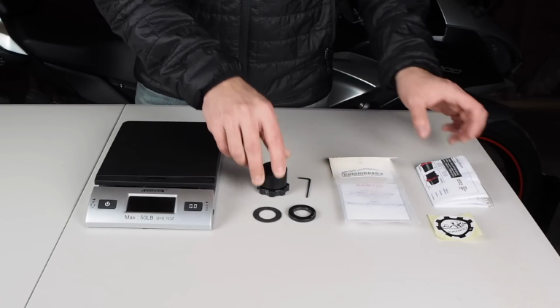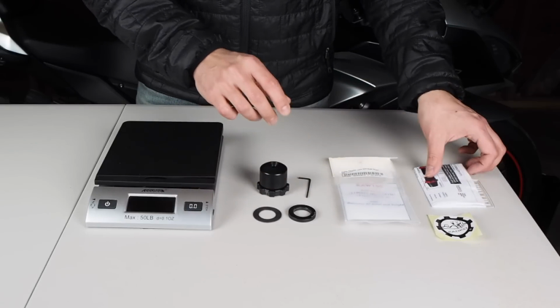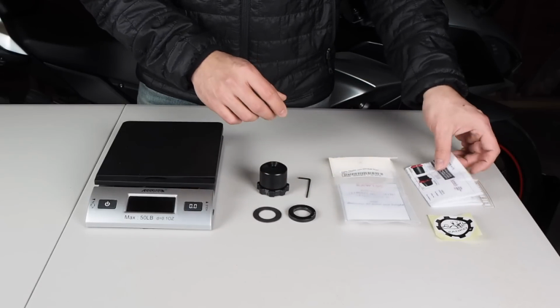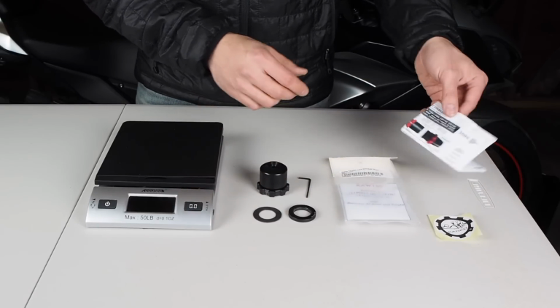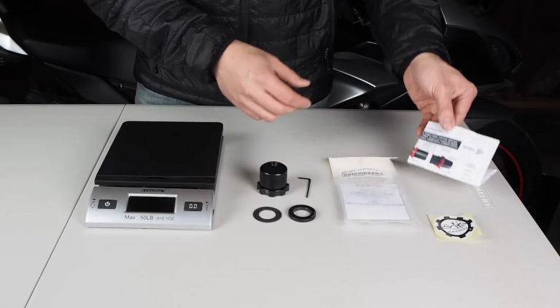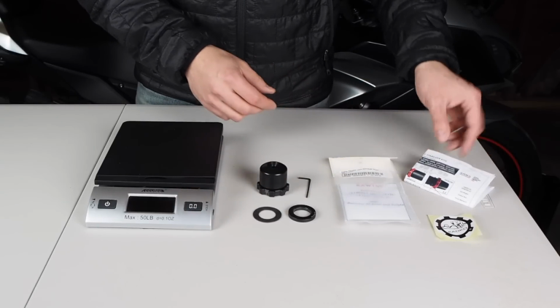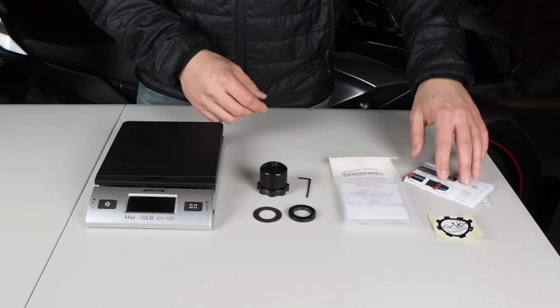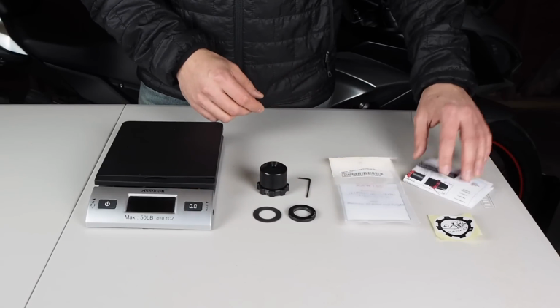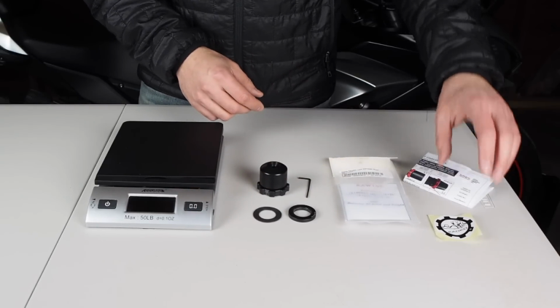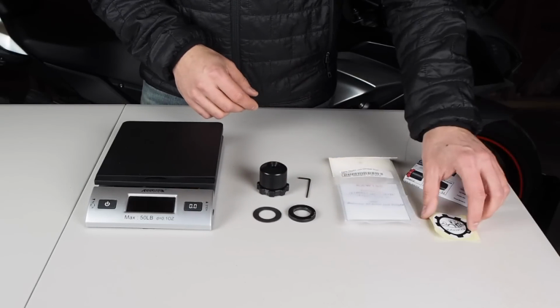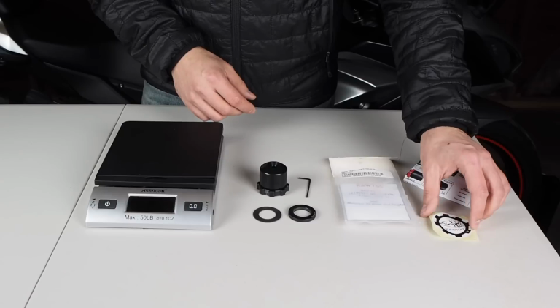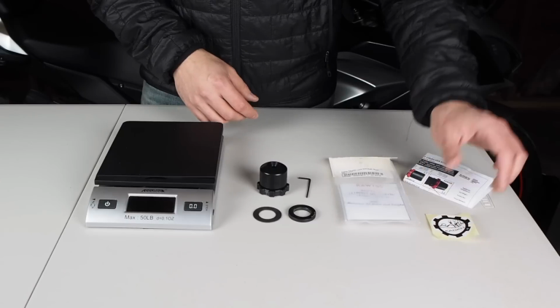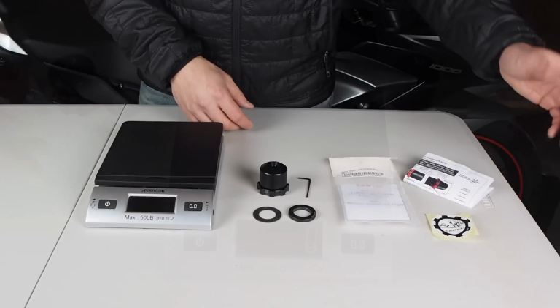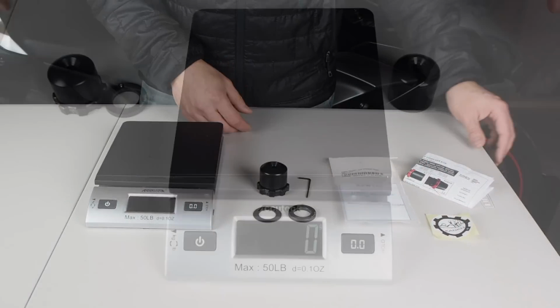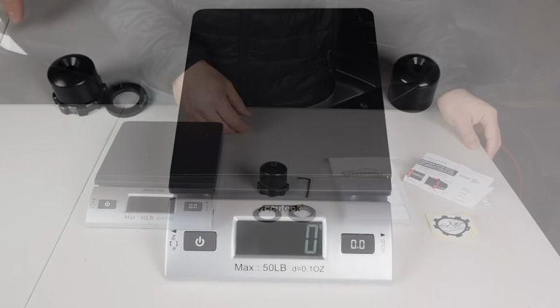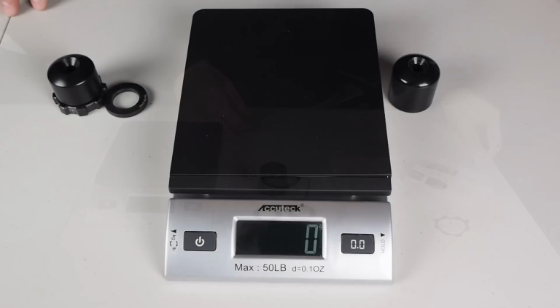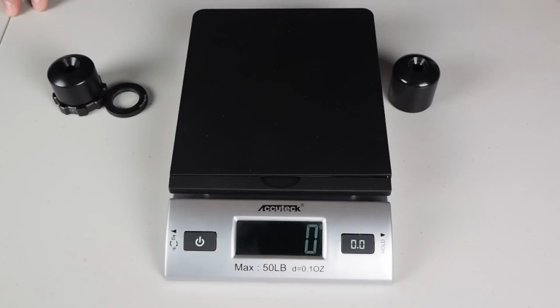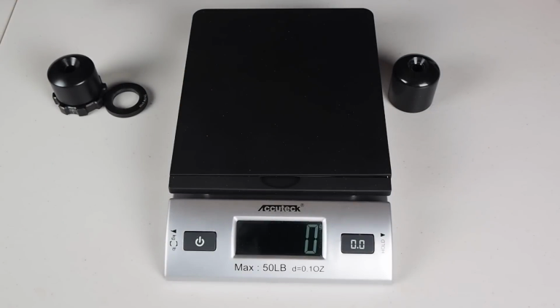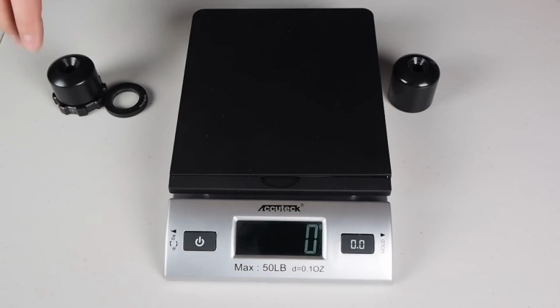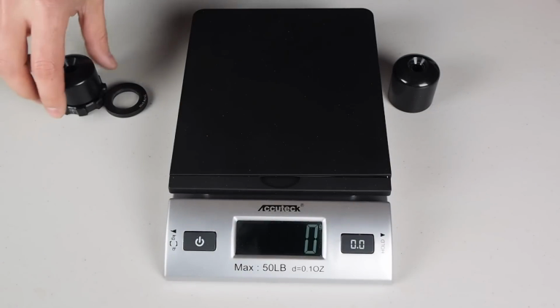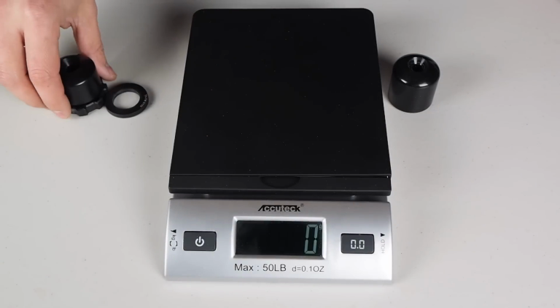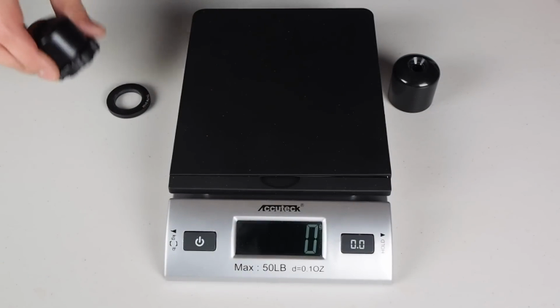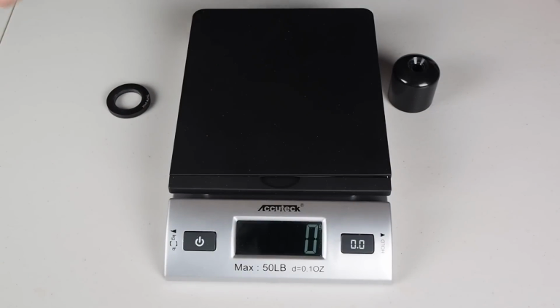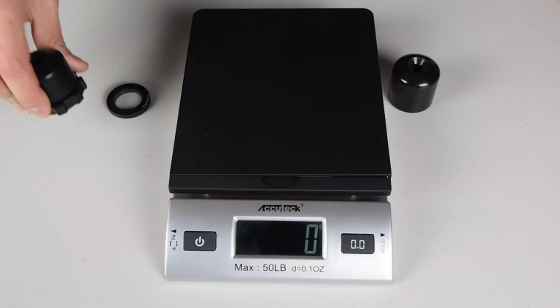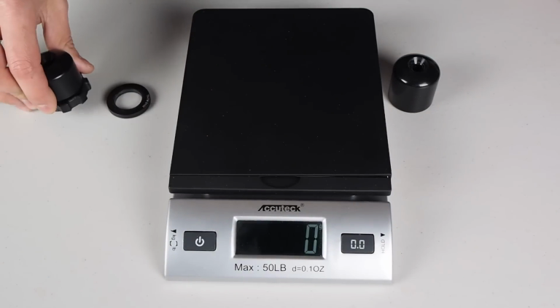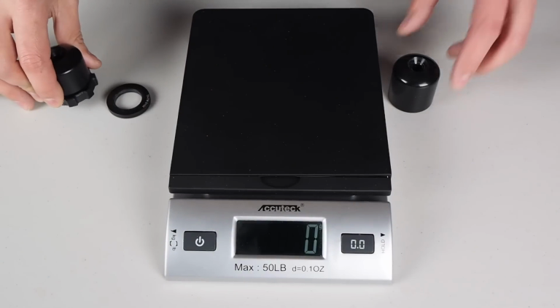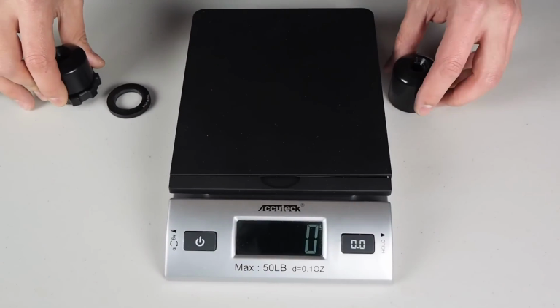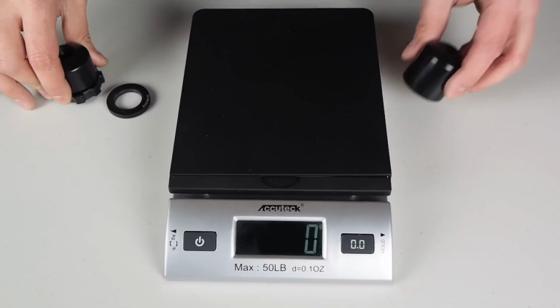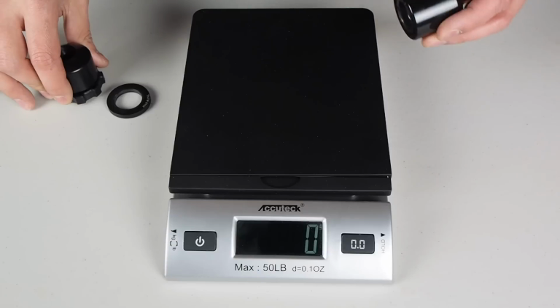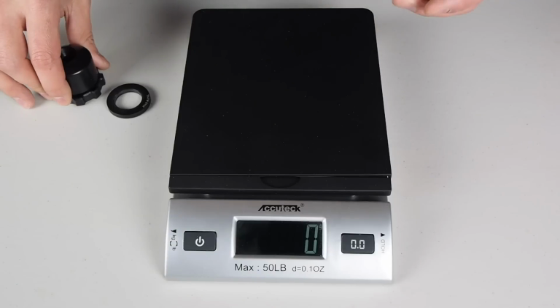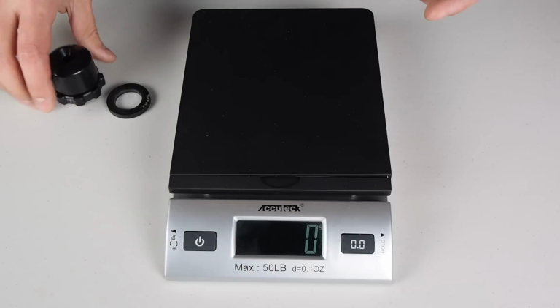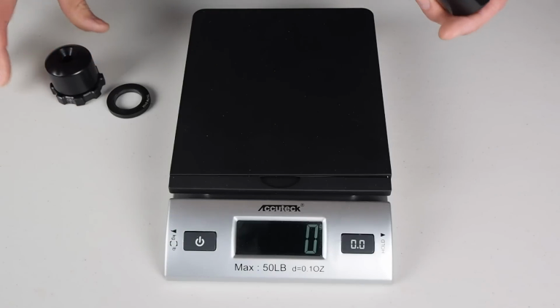You also get some instructions, which are pretty clear, and the sticker. Before we get this installed, I want to weigh the Kaoko versus the stock bar and weight.